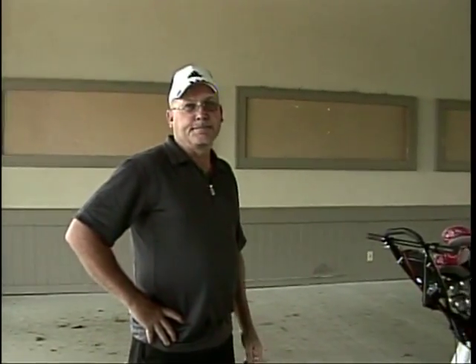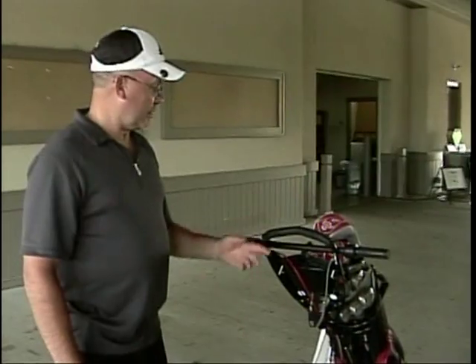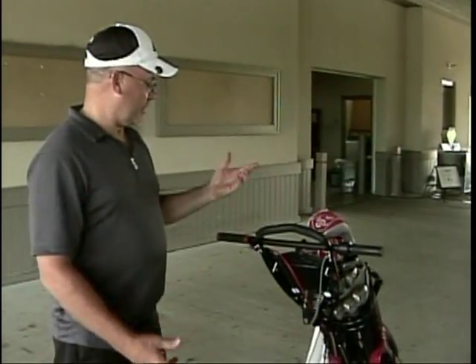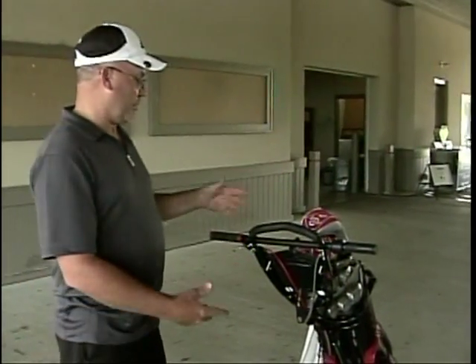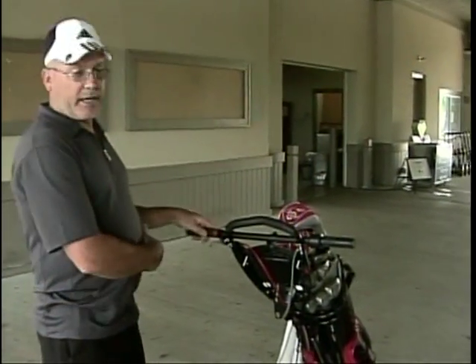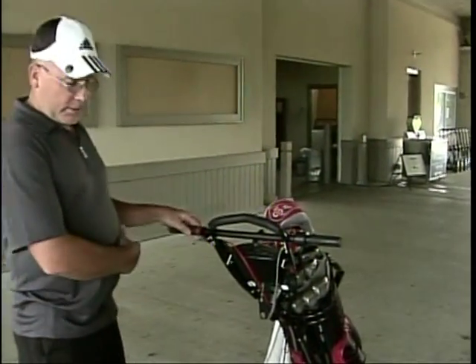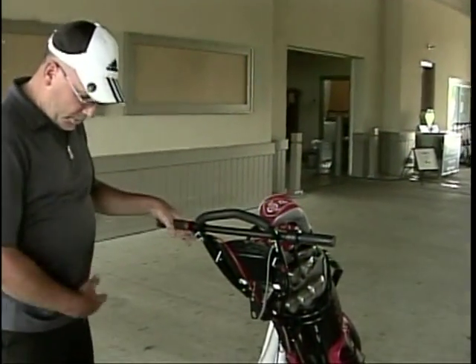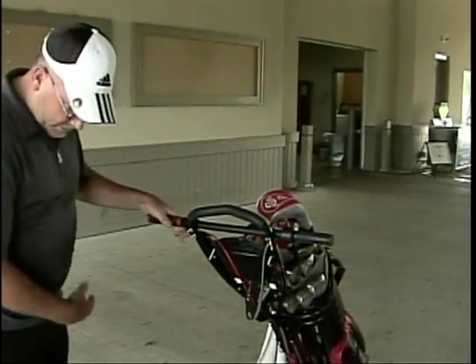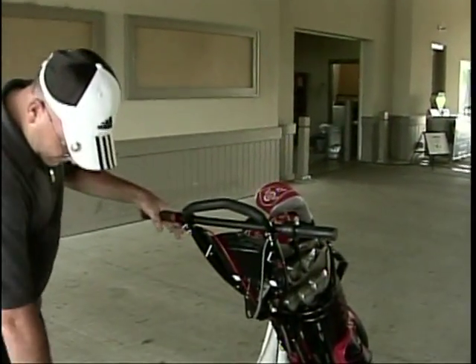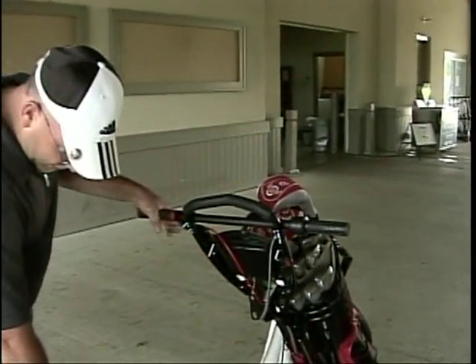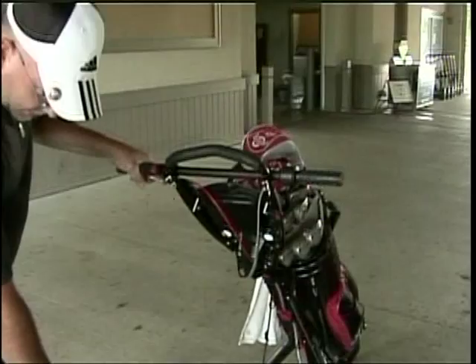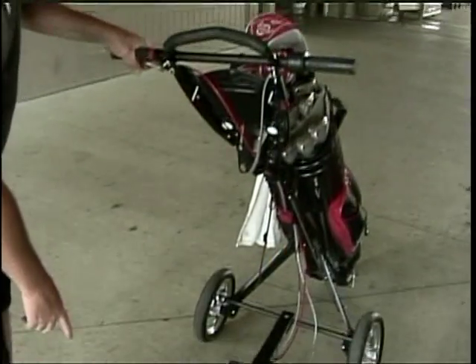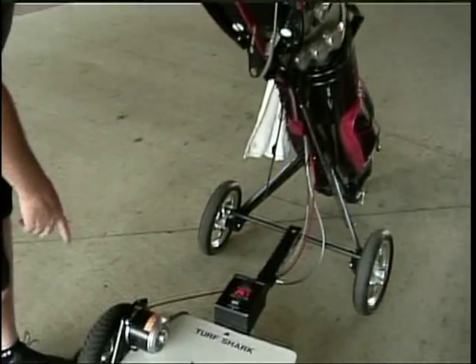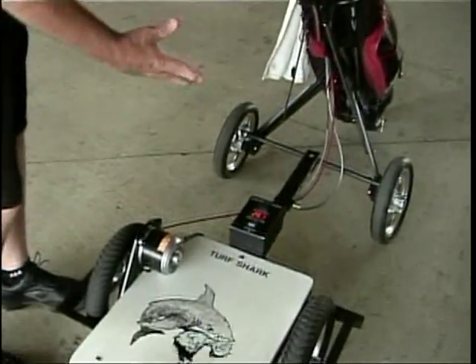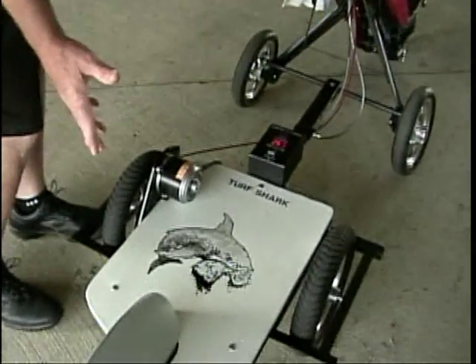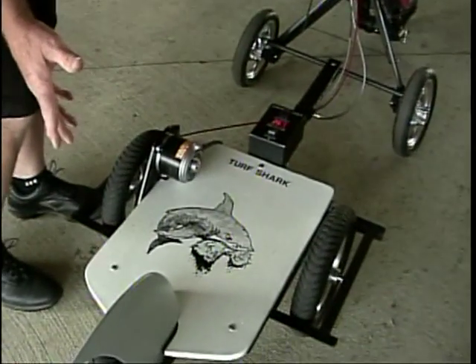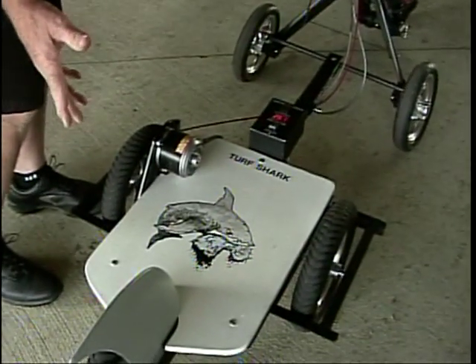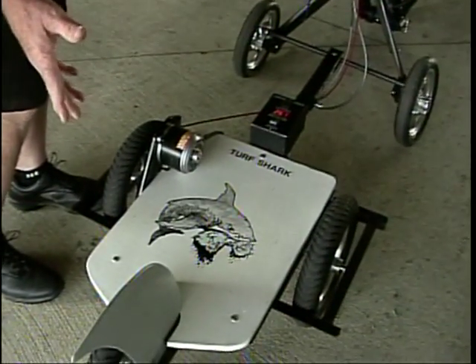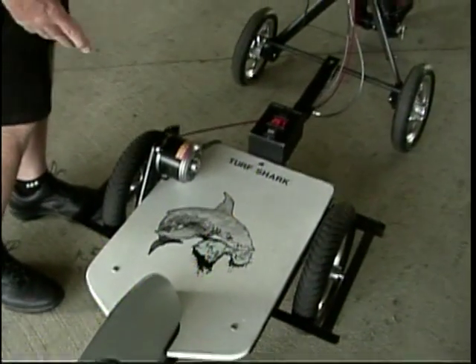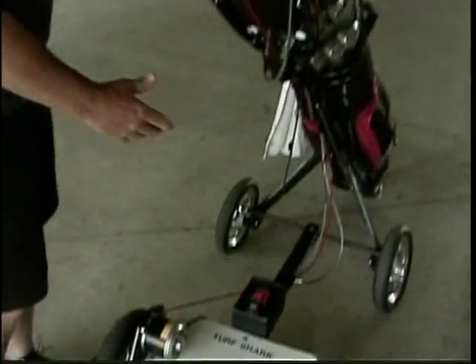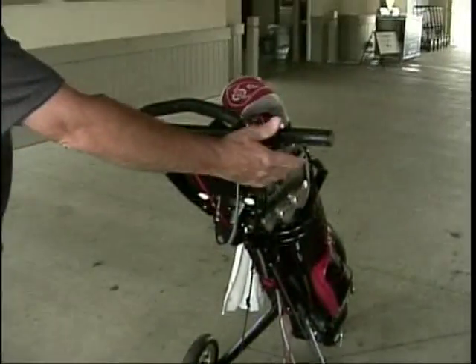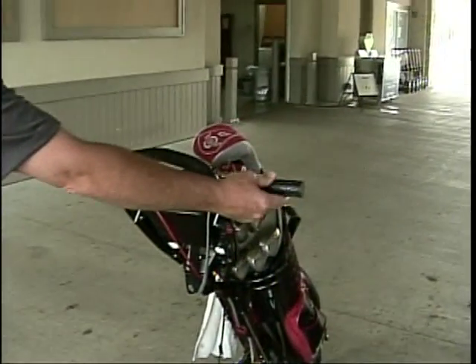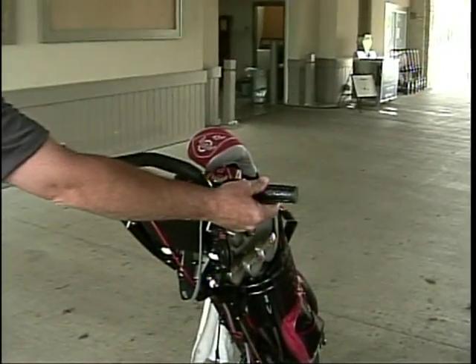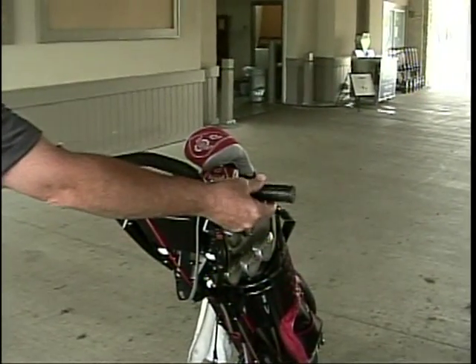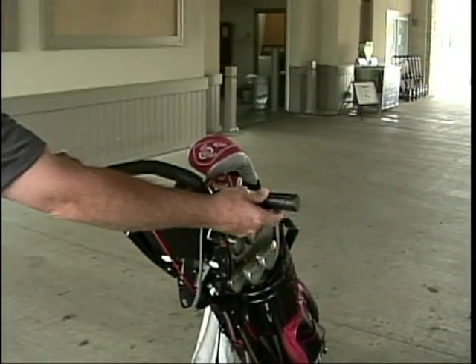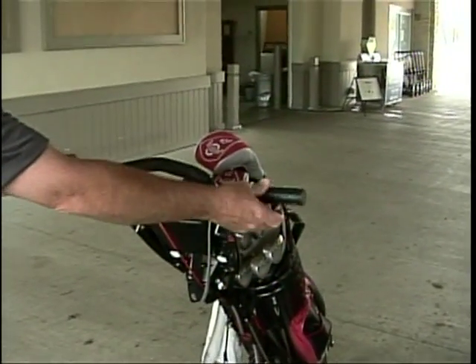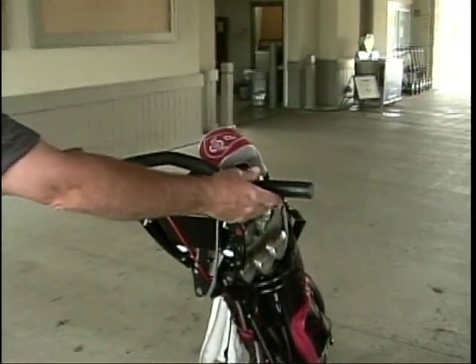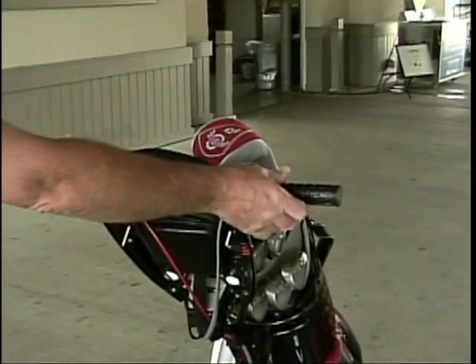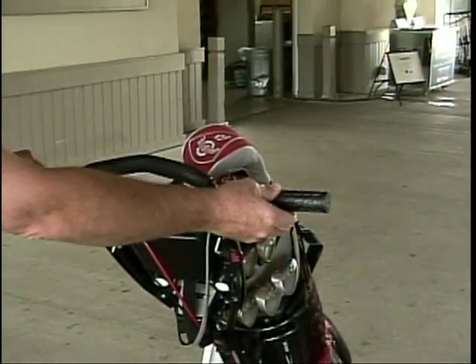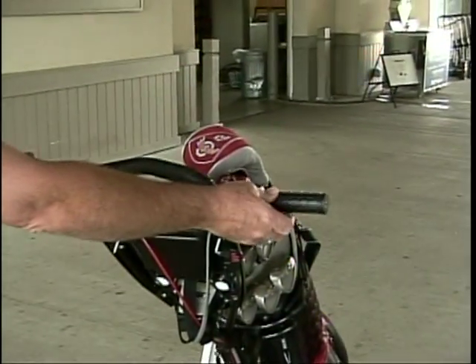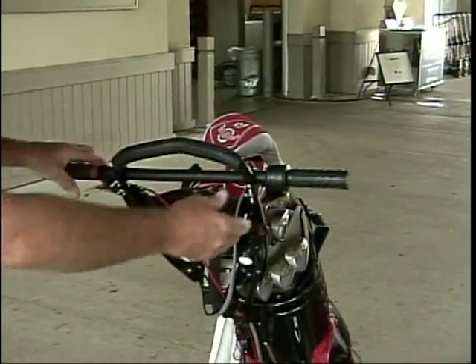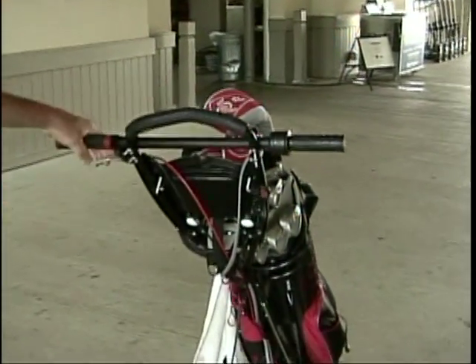This is the brake. You pull this and it causes this tire to stop, which stops the whole mechanism. This is the throttle. You pull the throttle back and it causes it to propel forward.